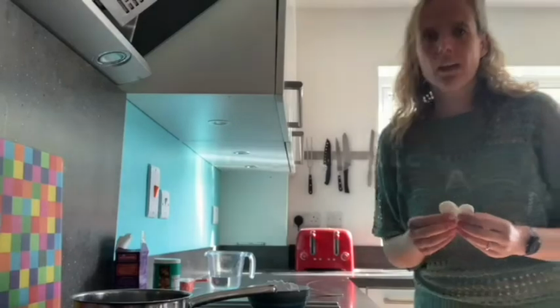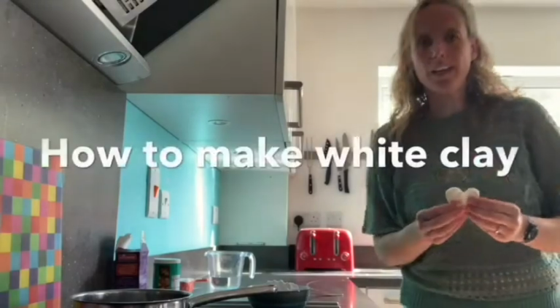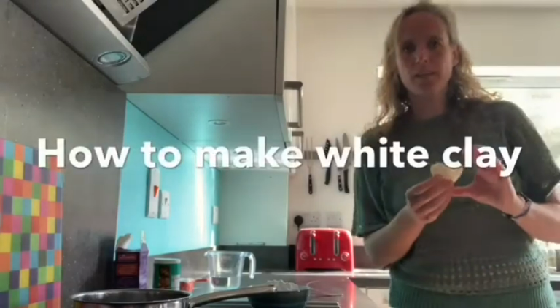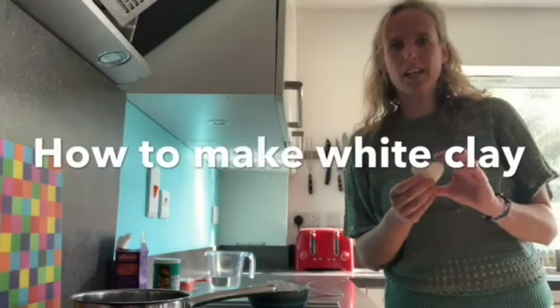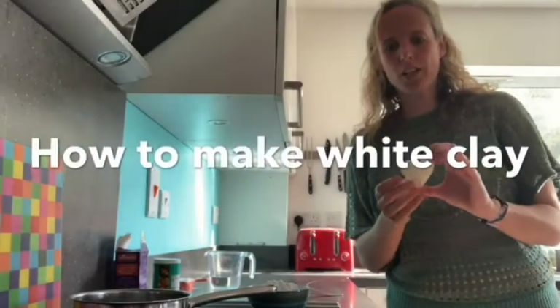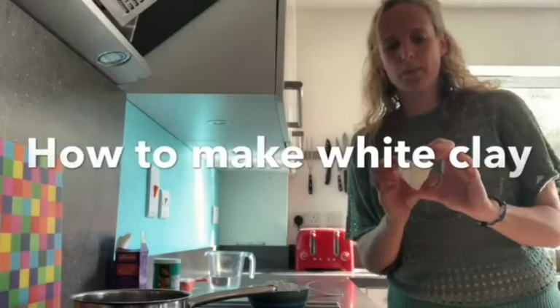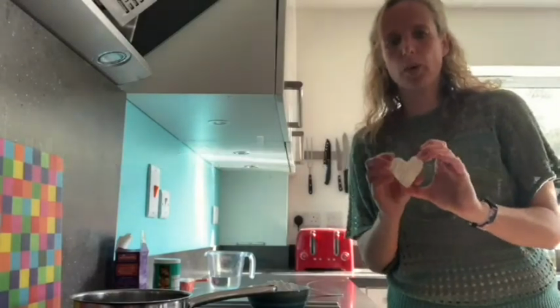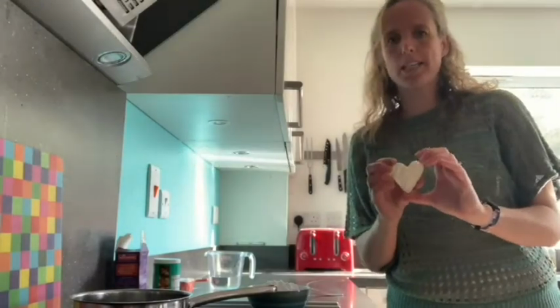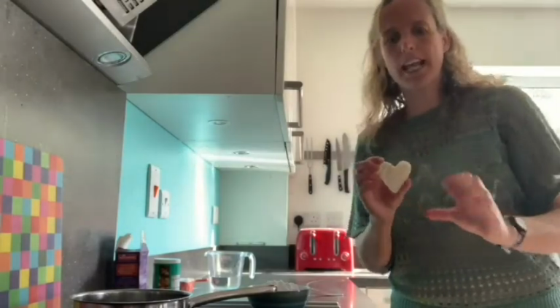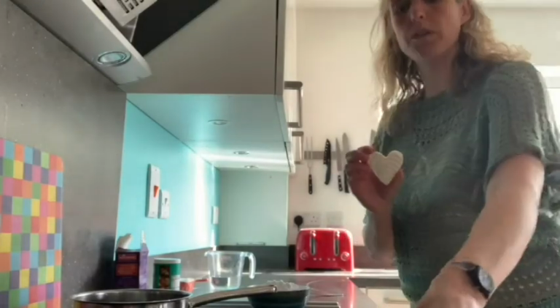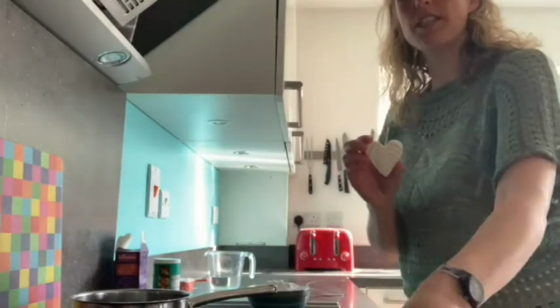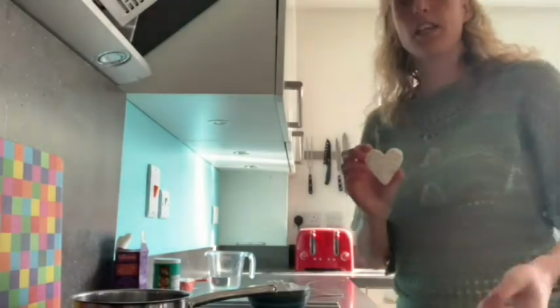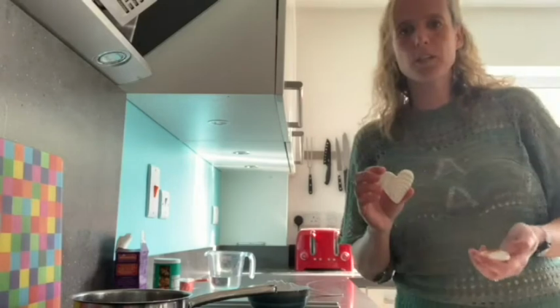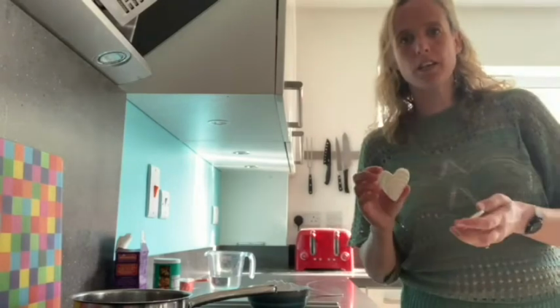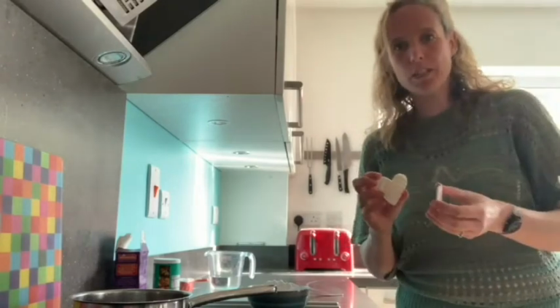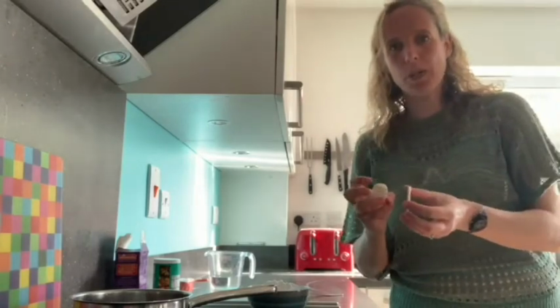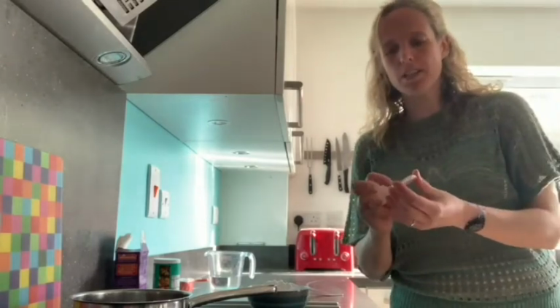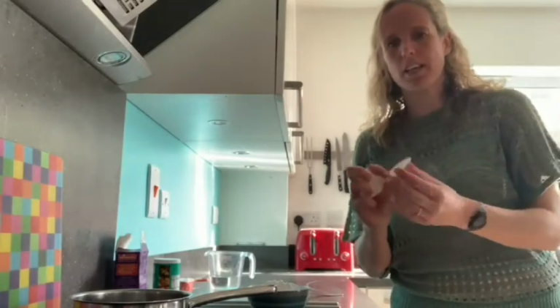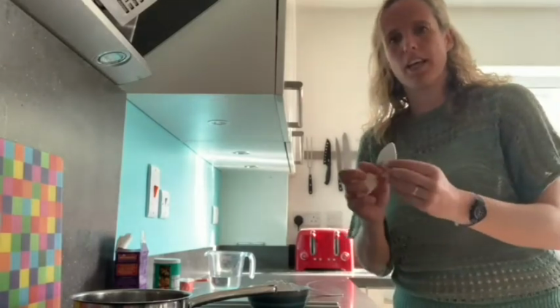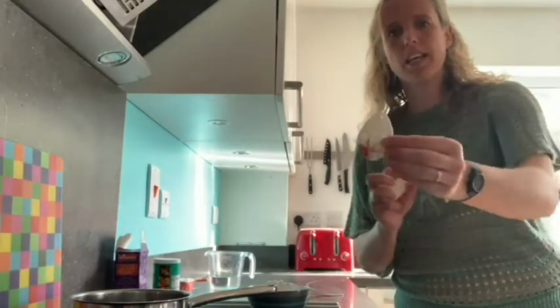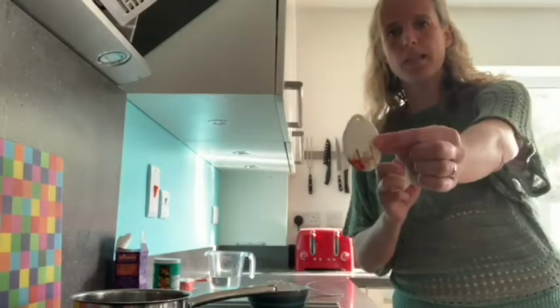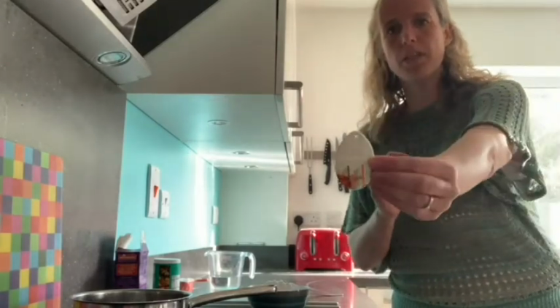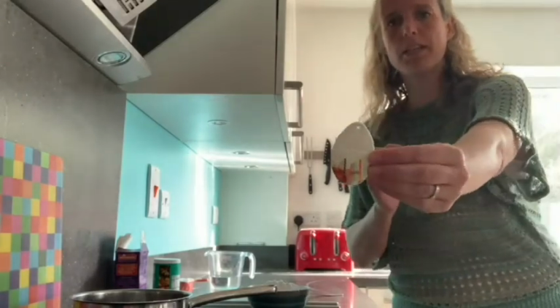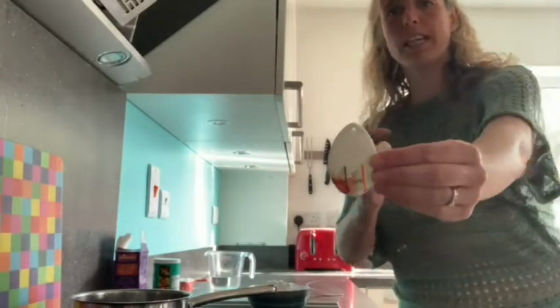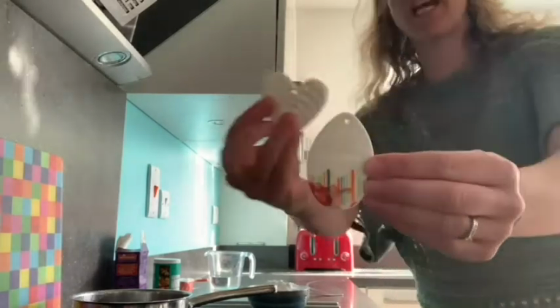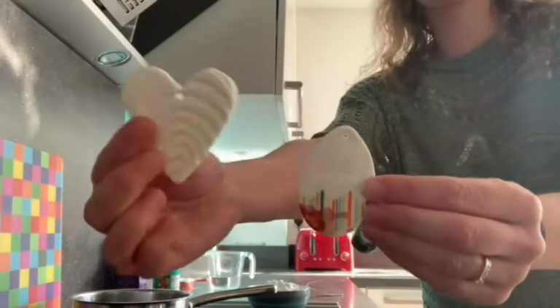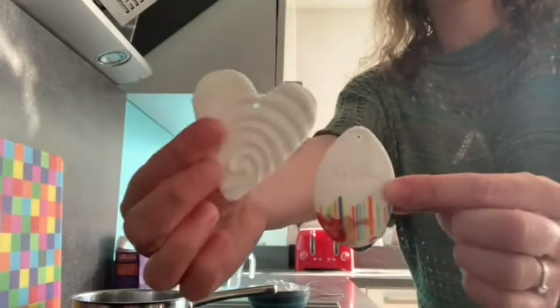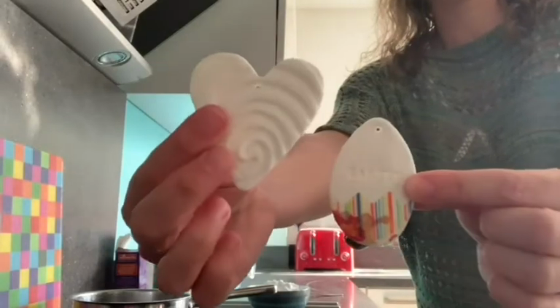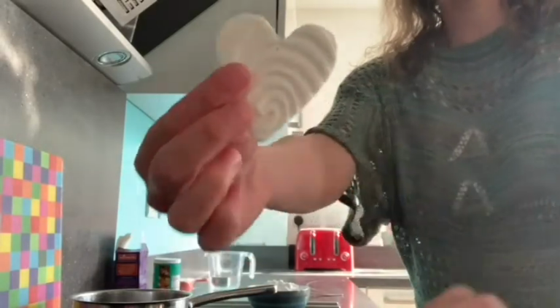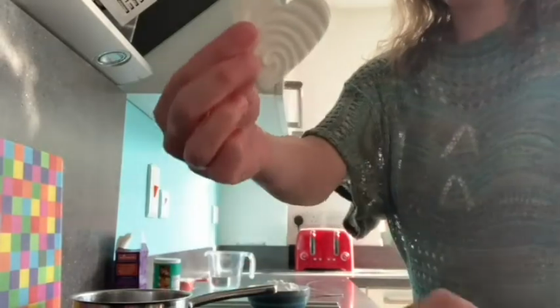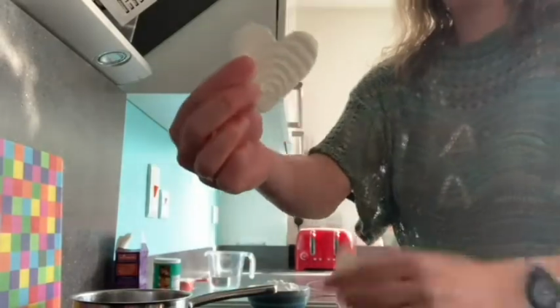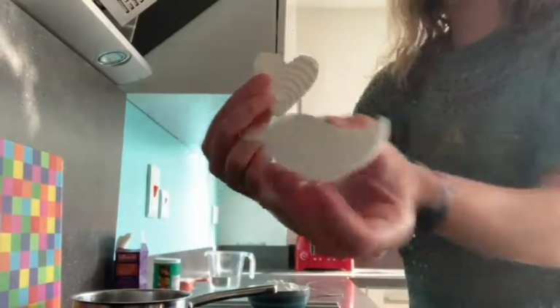Hi, I'd like to show you how to make white clay ornaments using ingredients from your cupboards and then cut them up and turn them into Easter shapes like these.